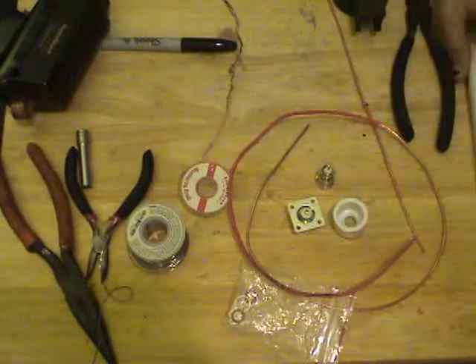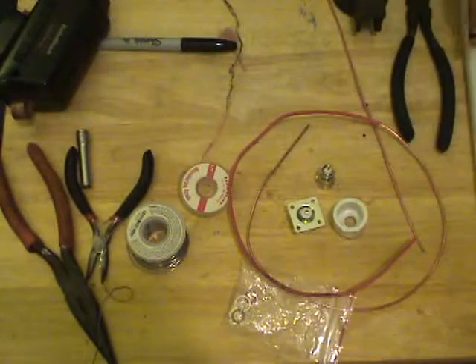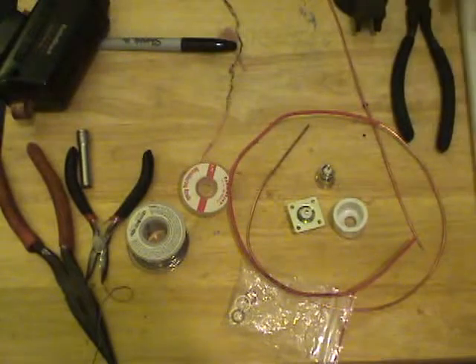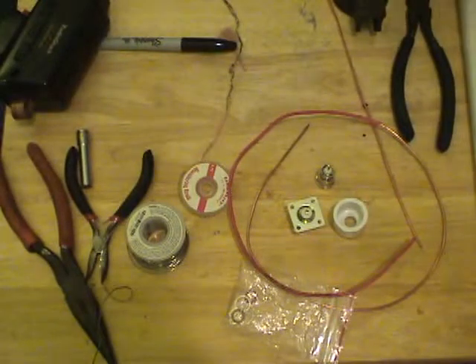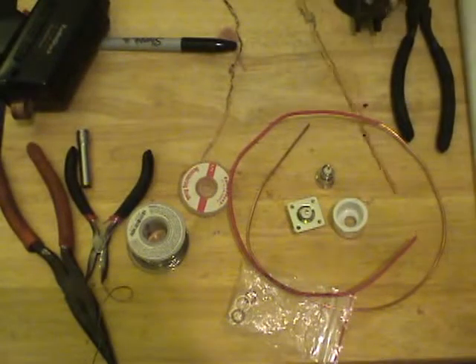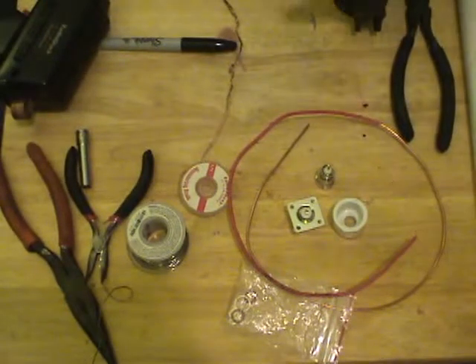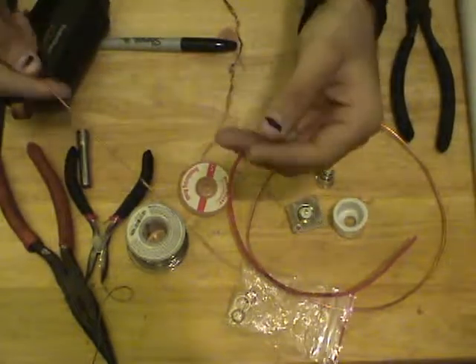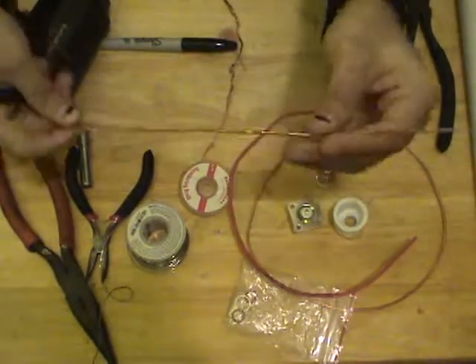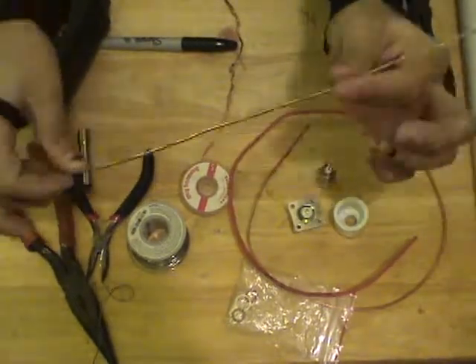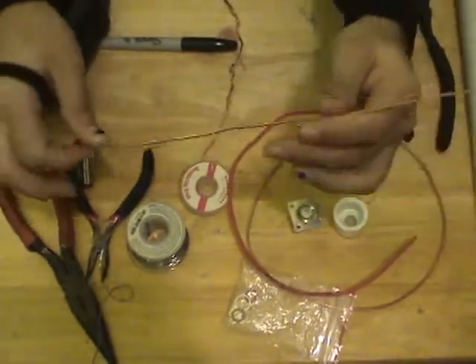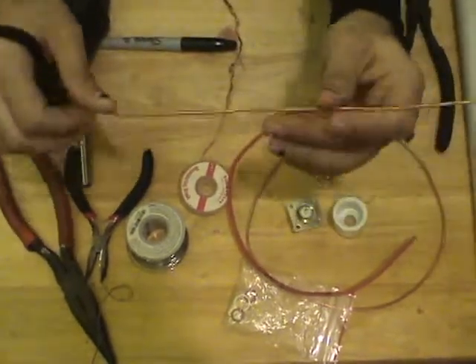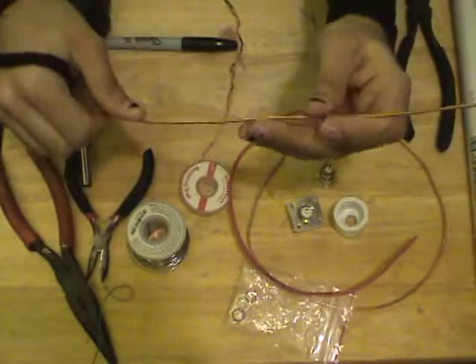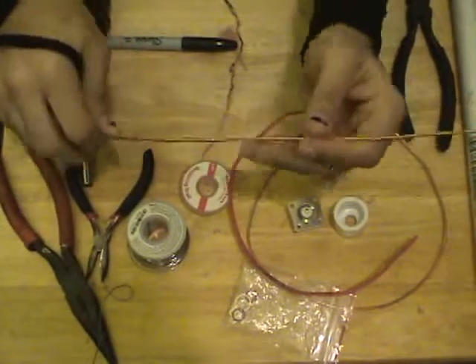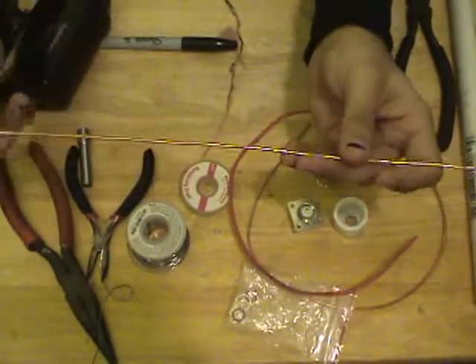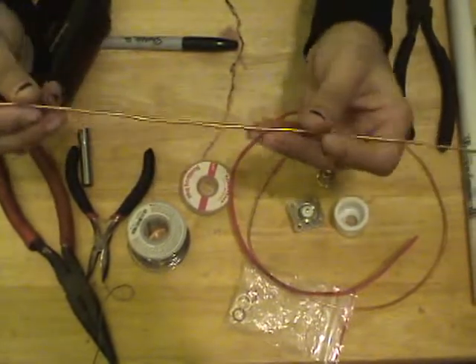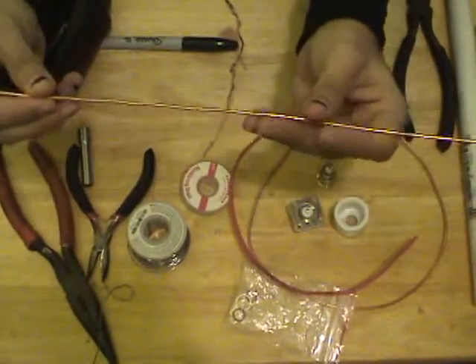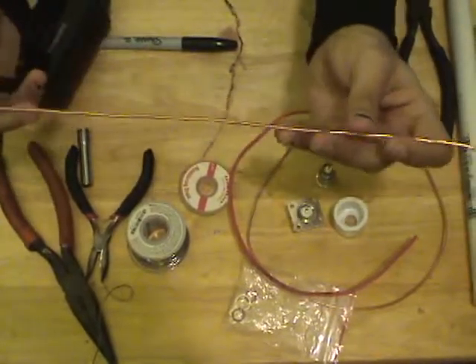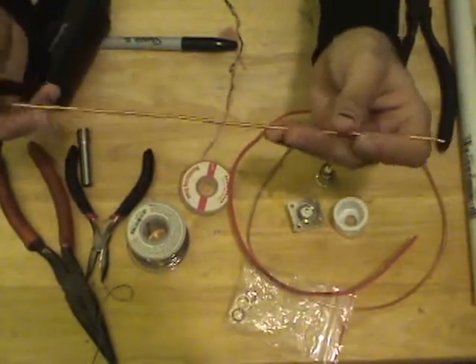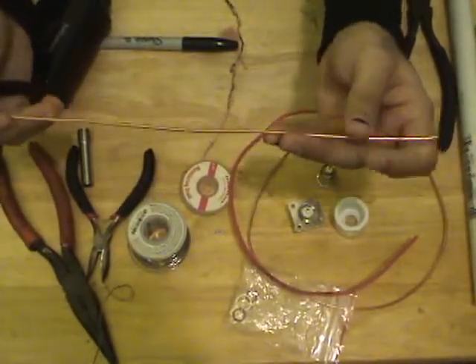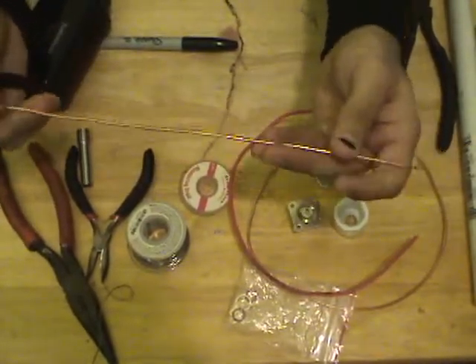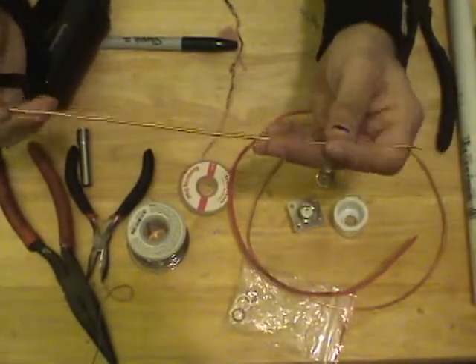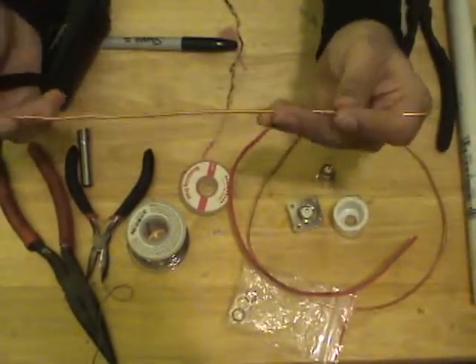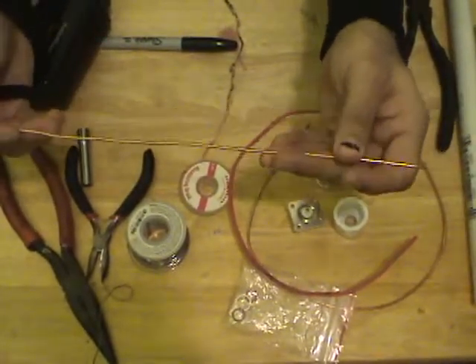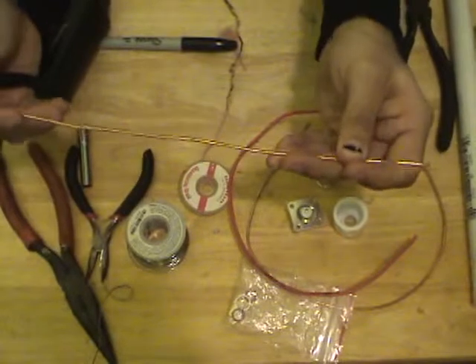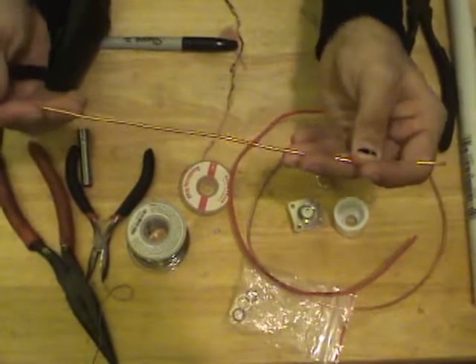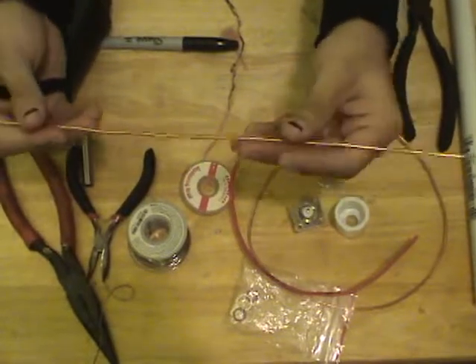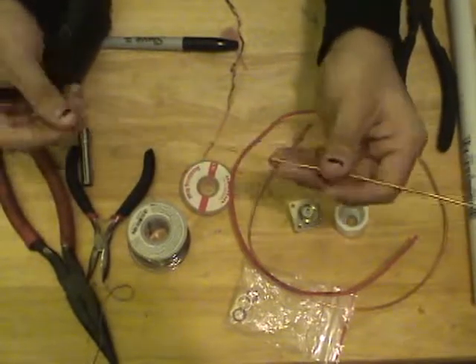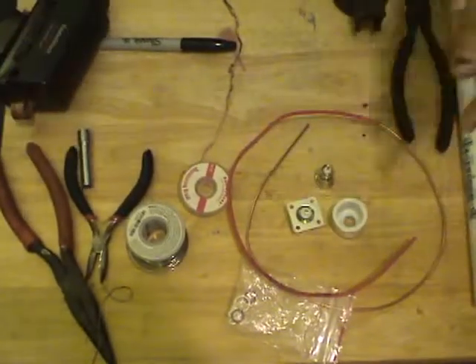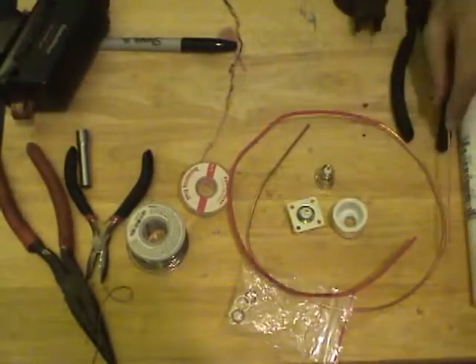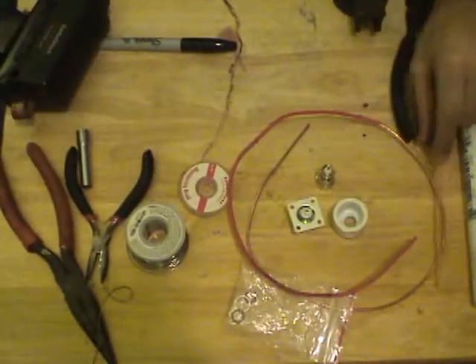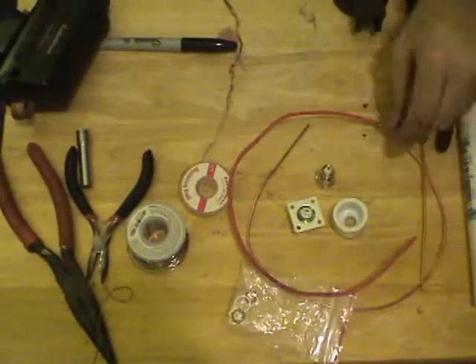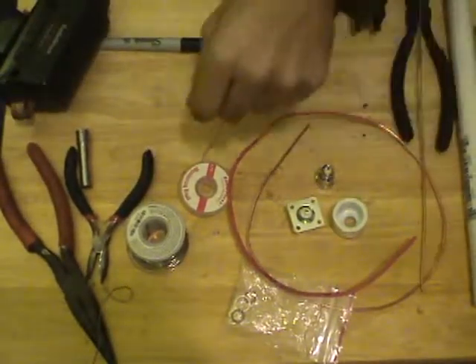As for wire, regular copper wire — doesn't matter. You can get really thin stuff; it doesn't matter. Wi-Fi is relatively low power, so it's only about 300 milliwatts maximum, but most adapters really operate closer to 150.